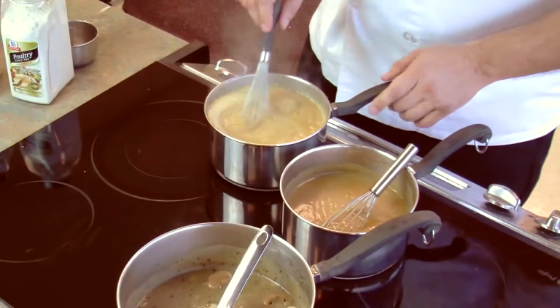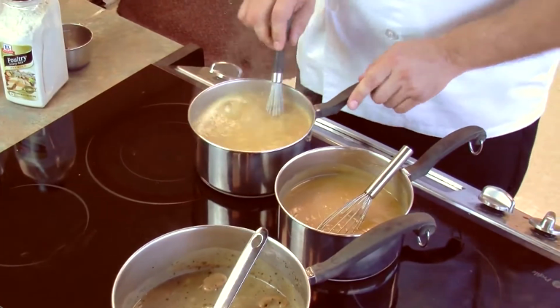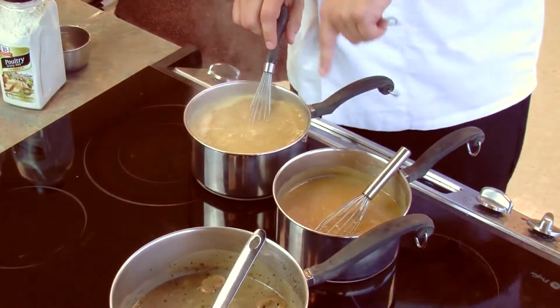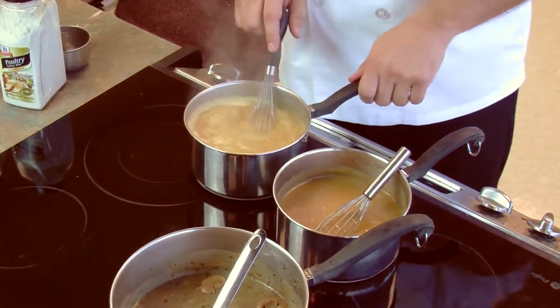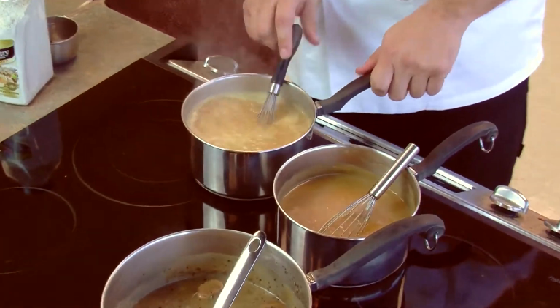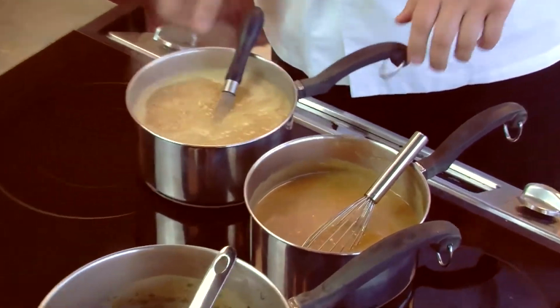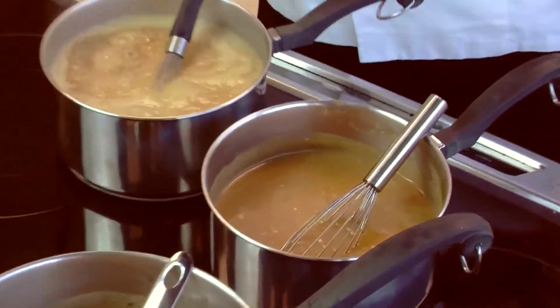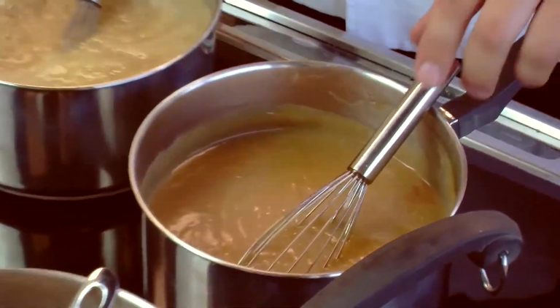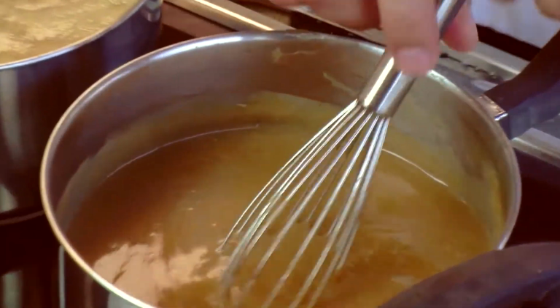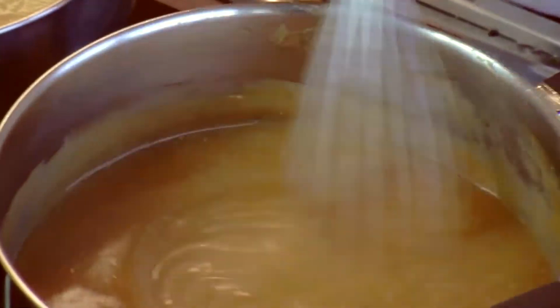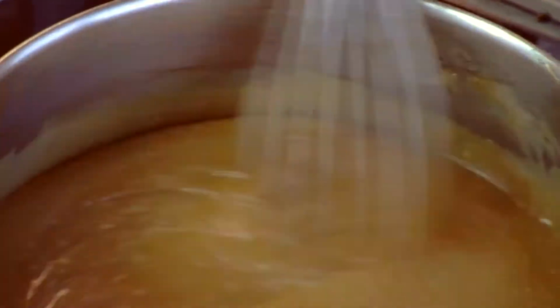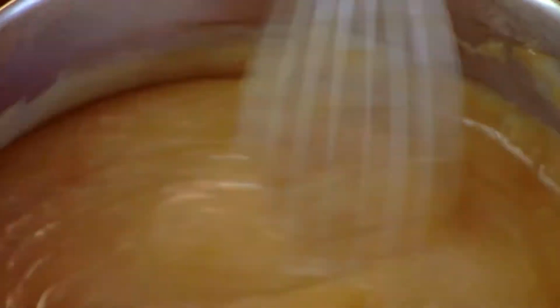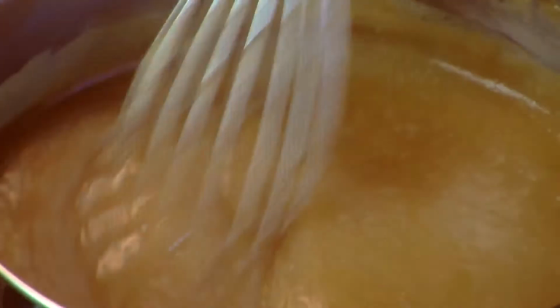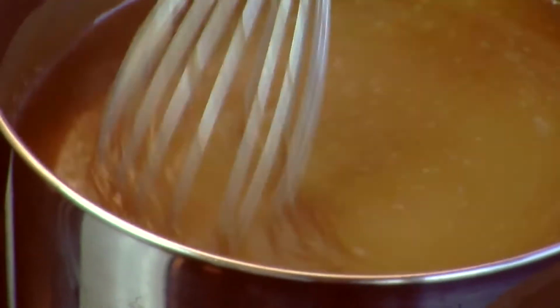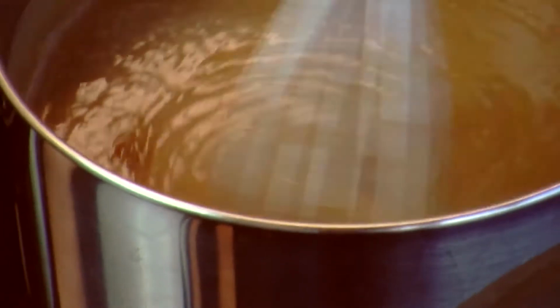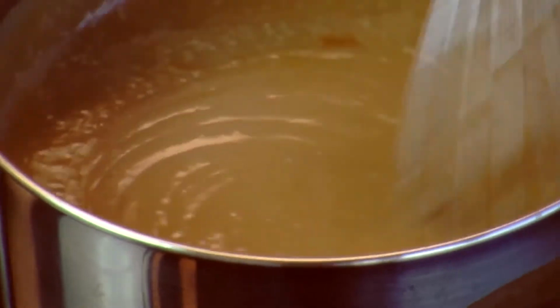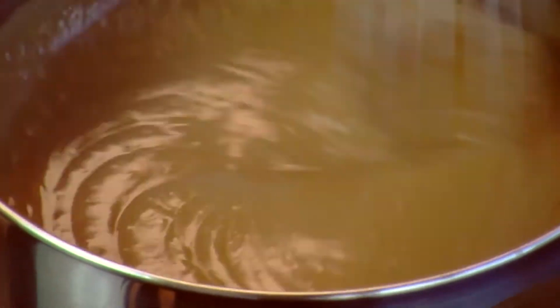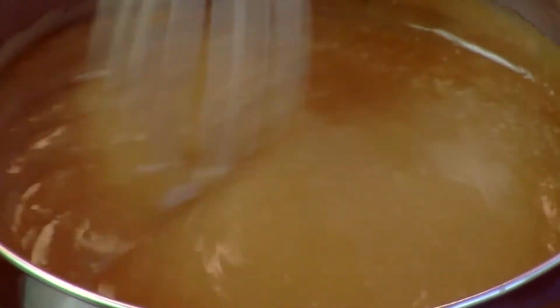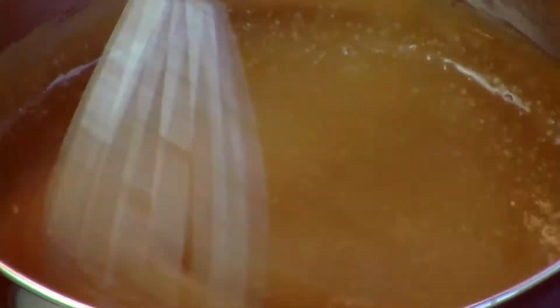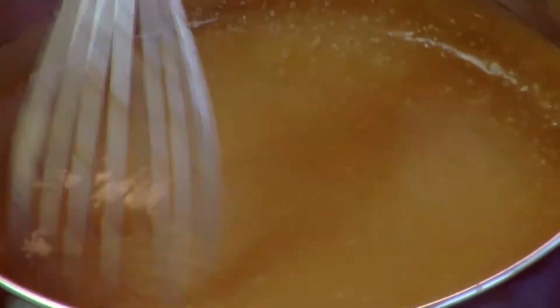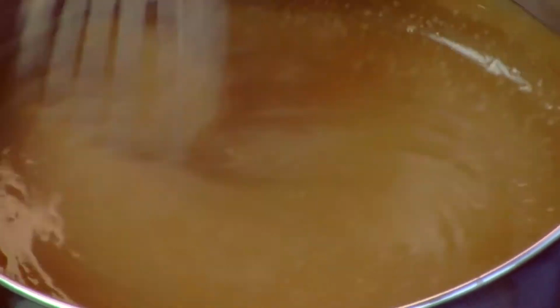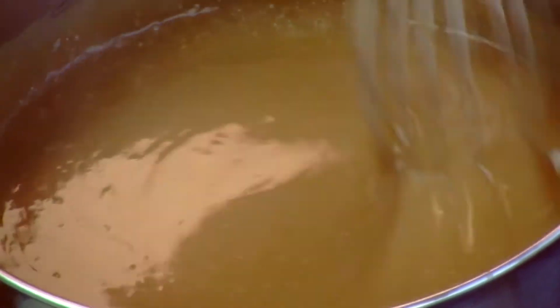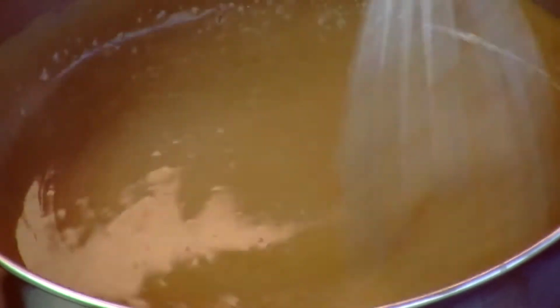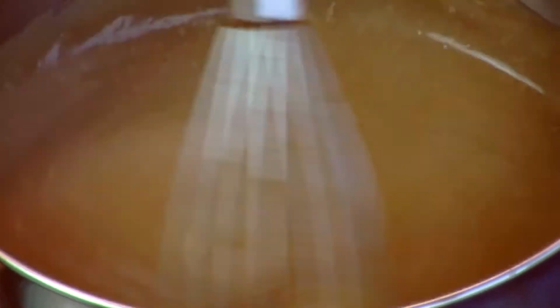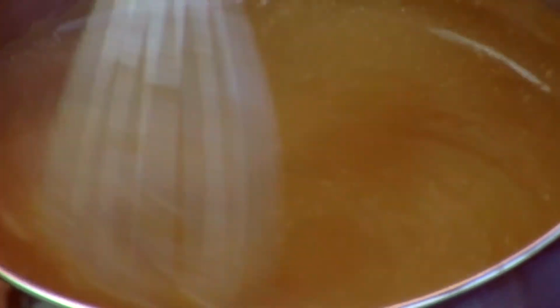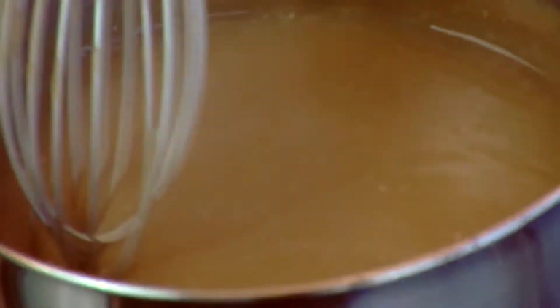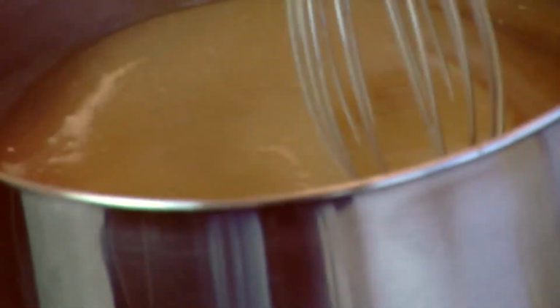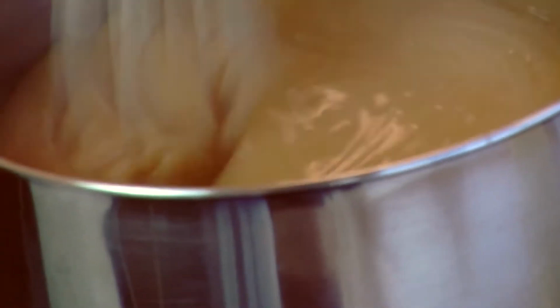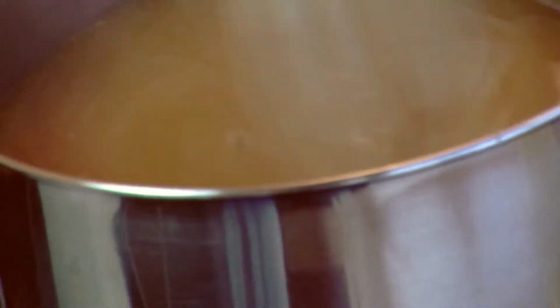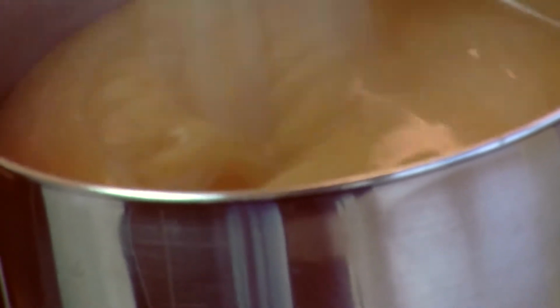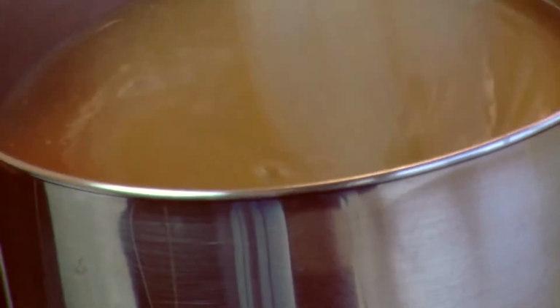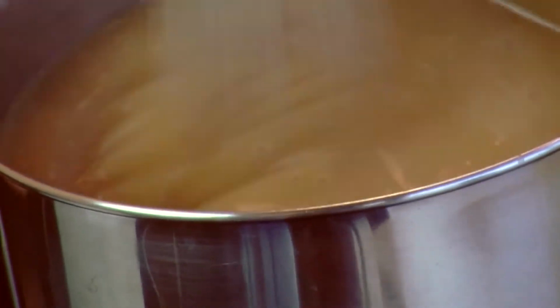This one I did with the chicken stock. The one right next to it here I did with water. You can see a little bit of a color difference, but that same wonderful thickness that's going to go great over the potatoes or over the turkey.